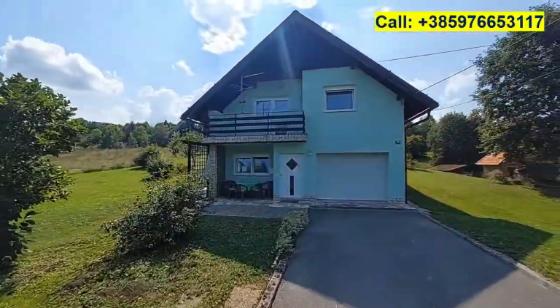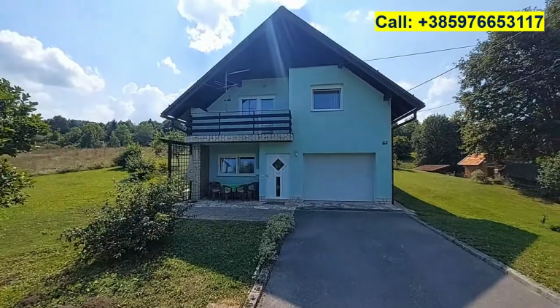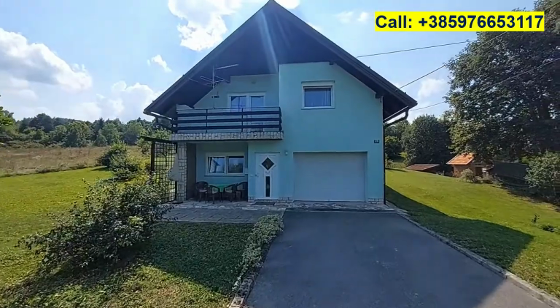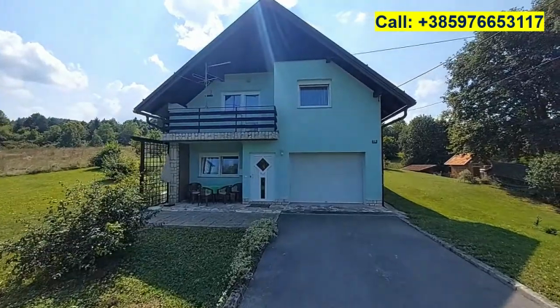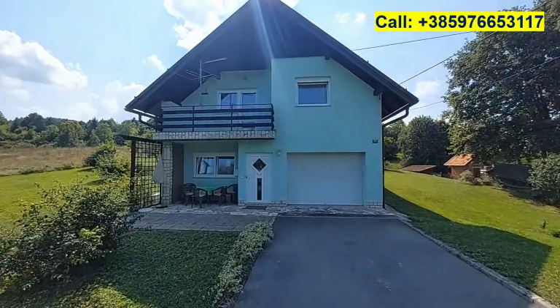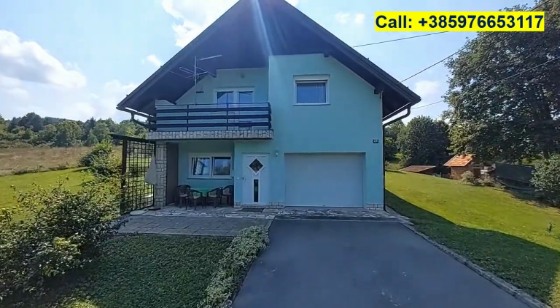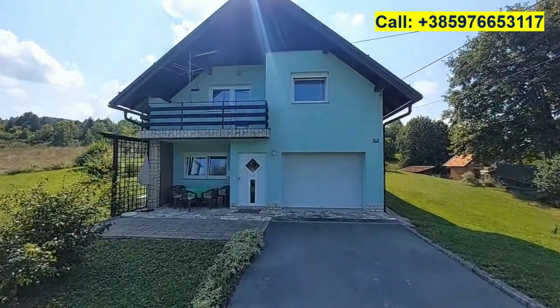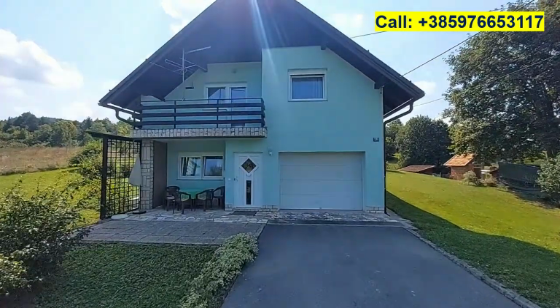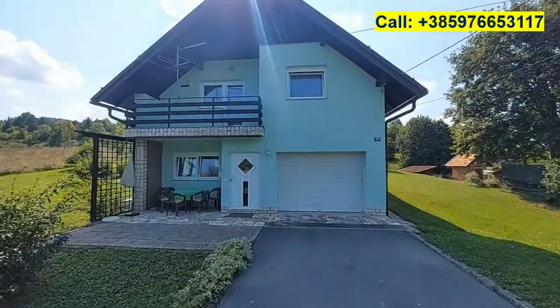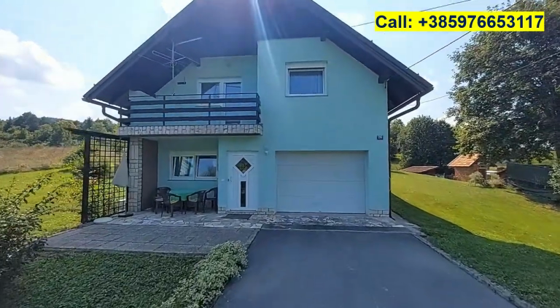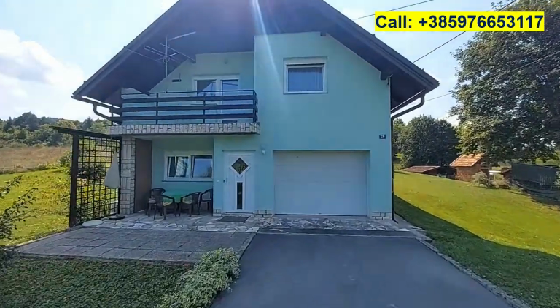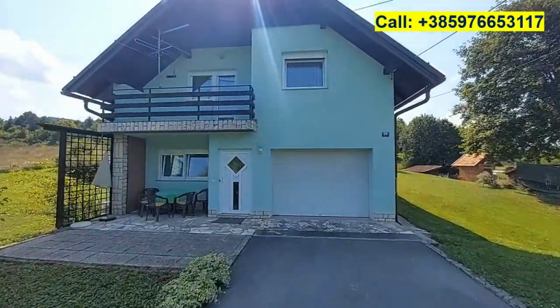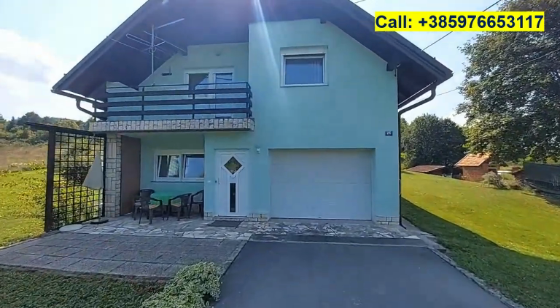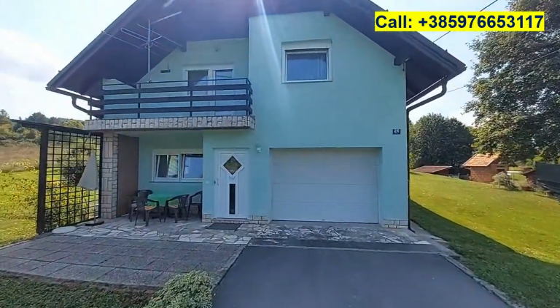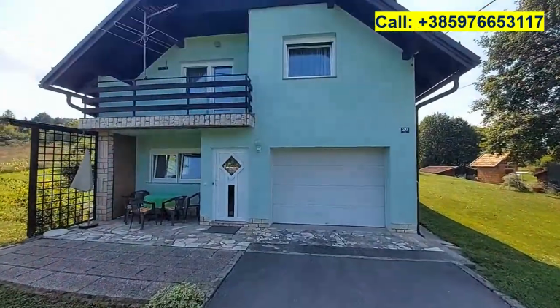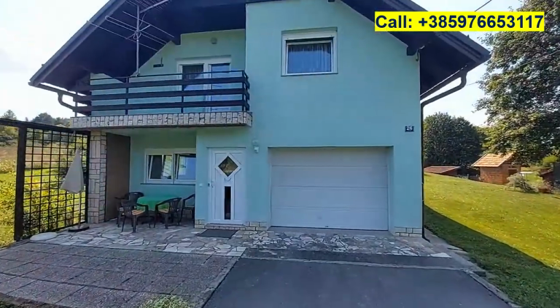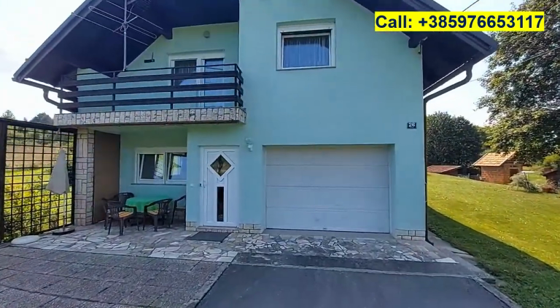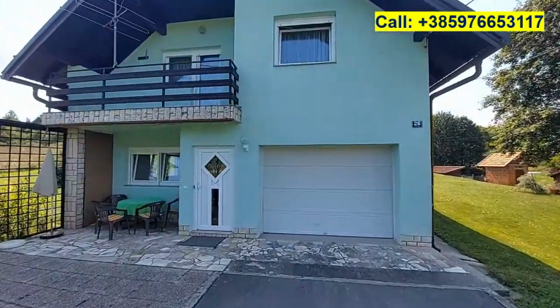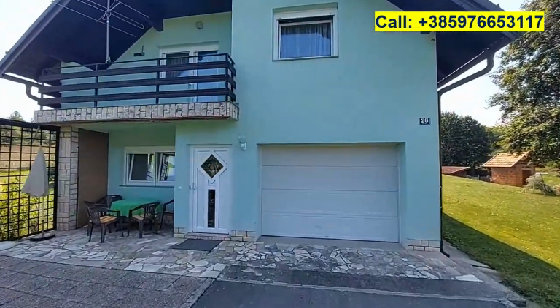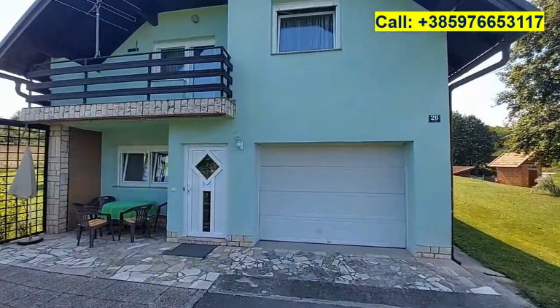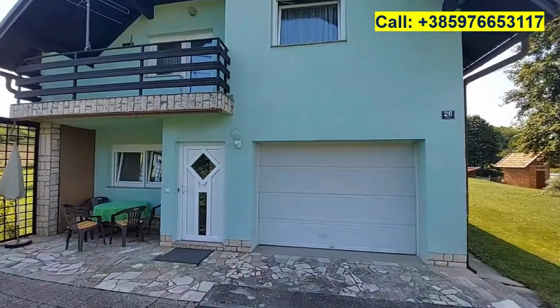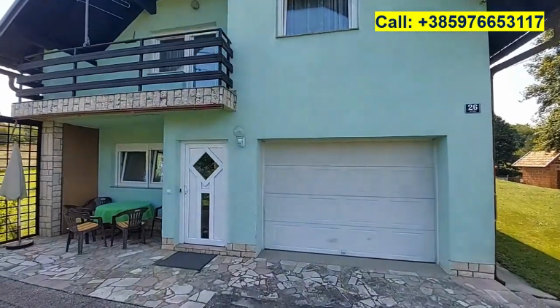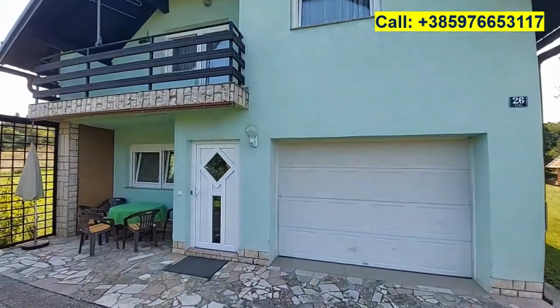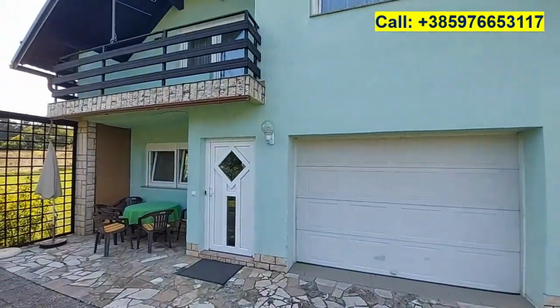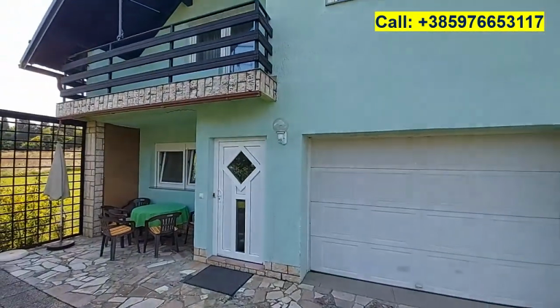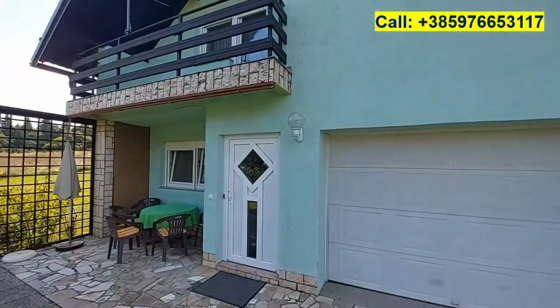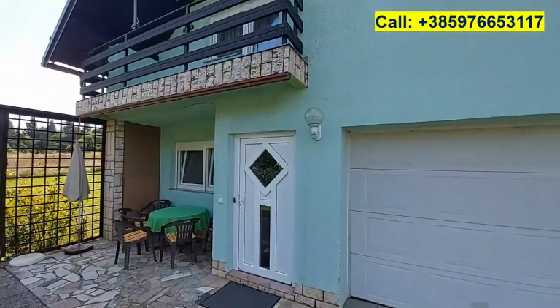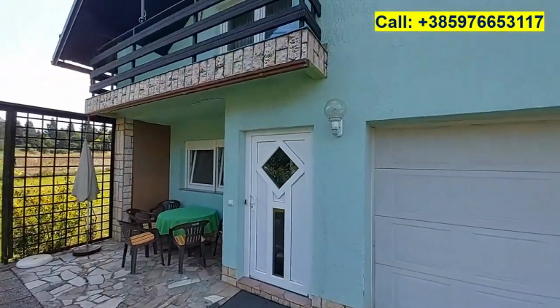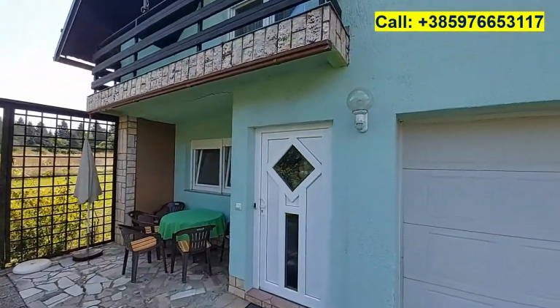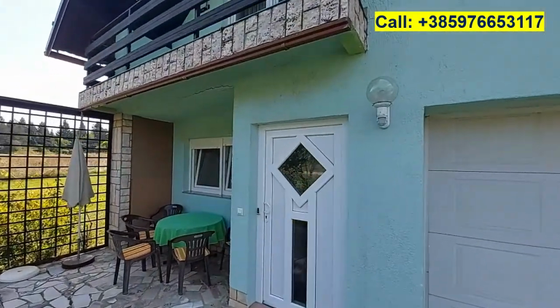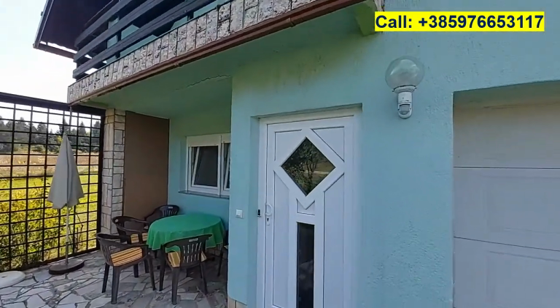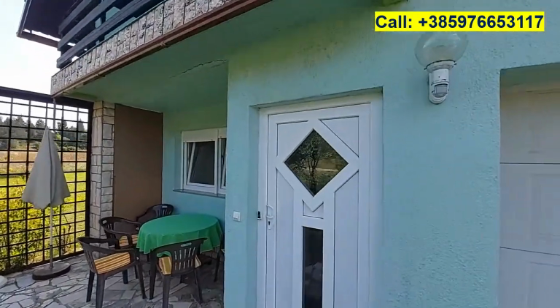The property measures 2600 square meters and the house measures 78 square meters on the ground floor and on the first floor.